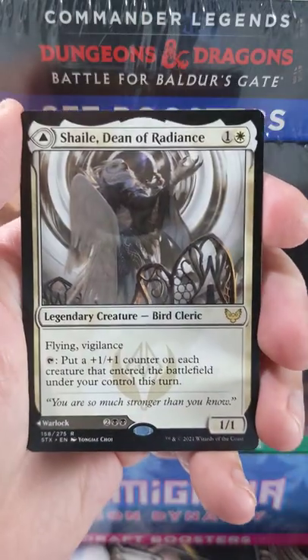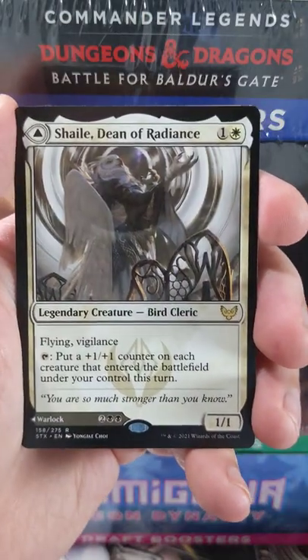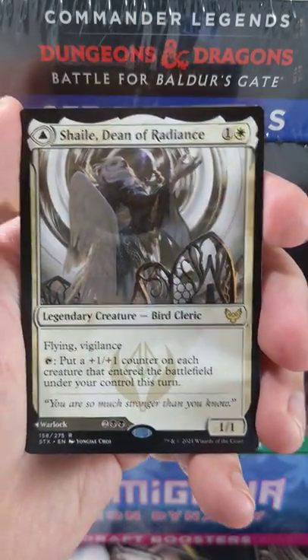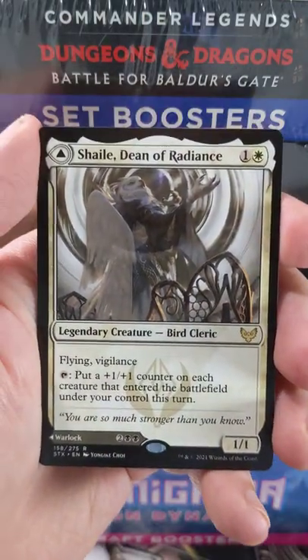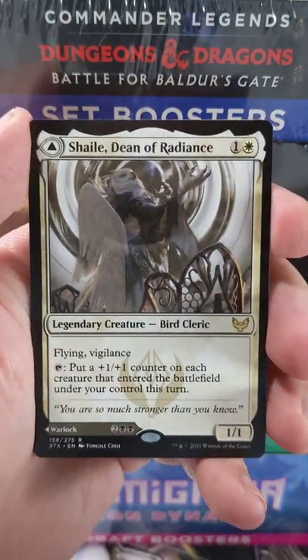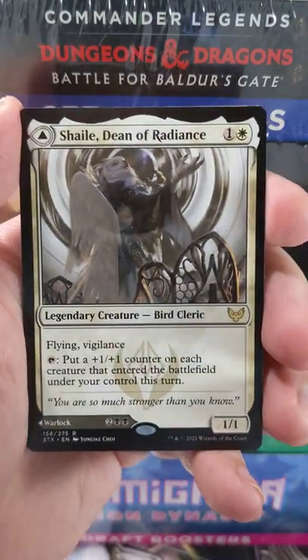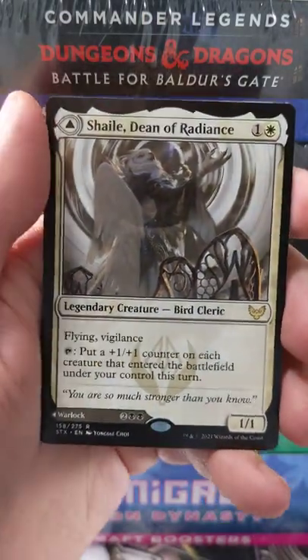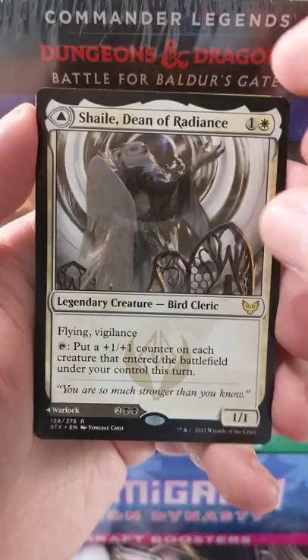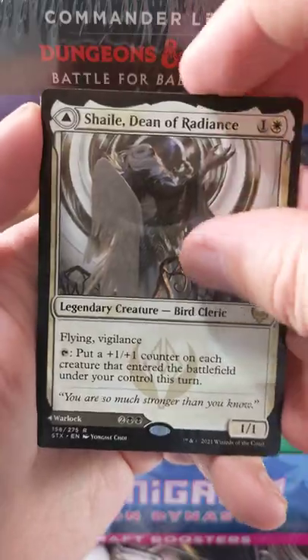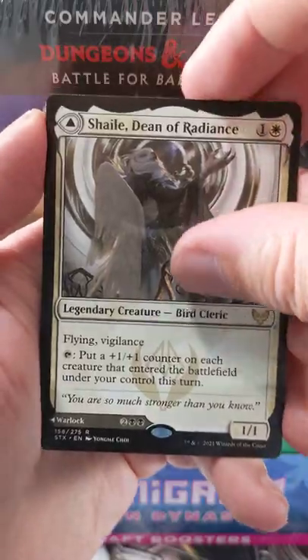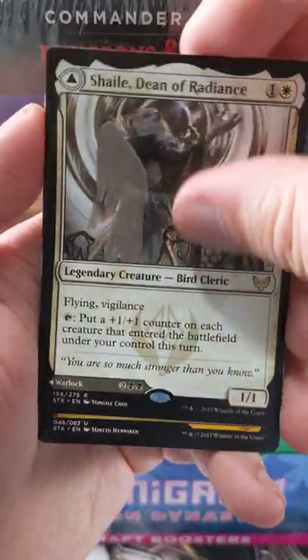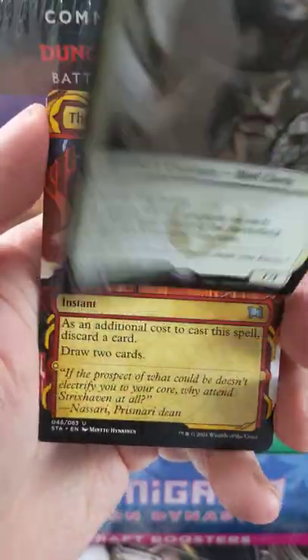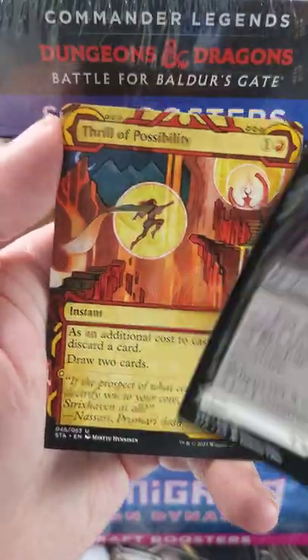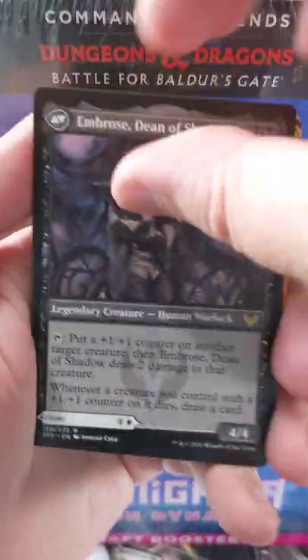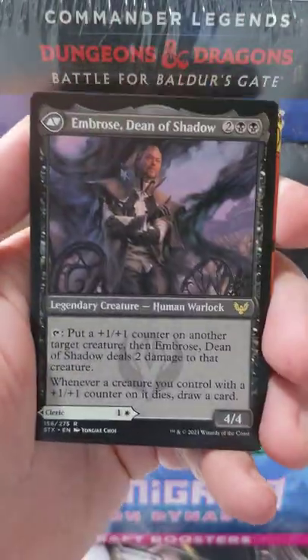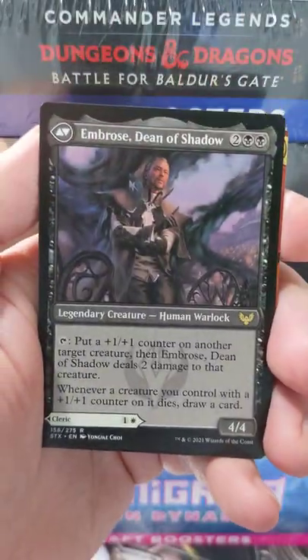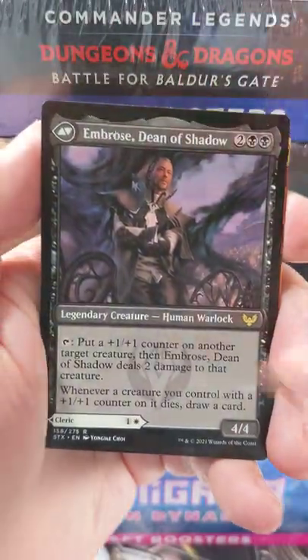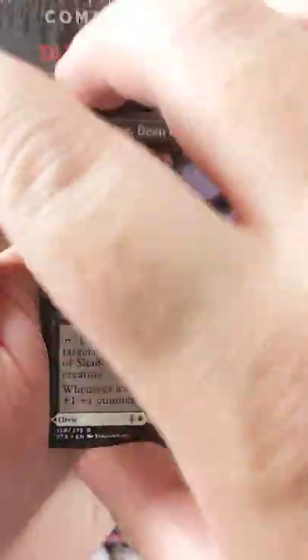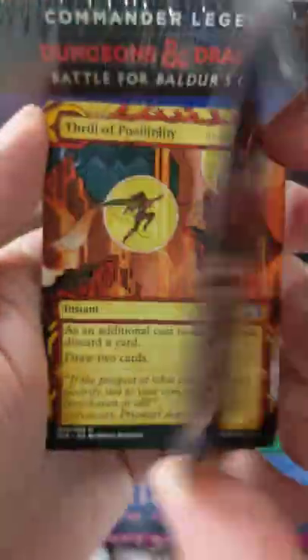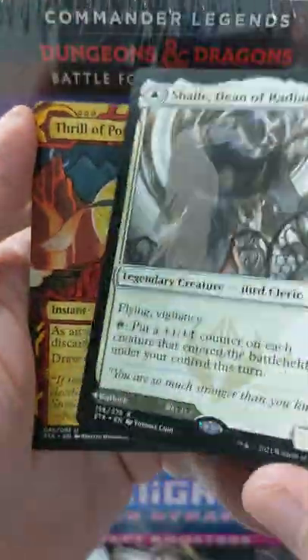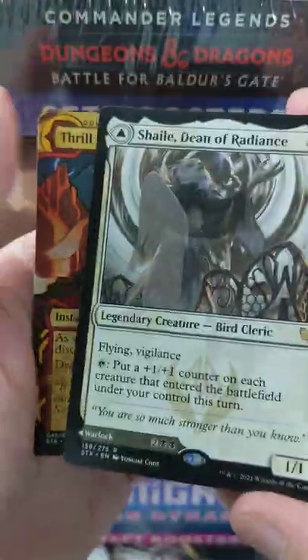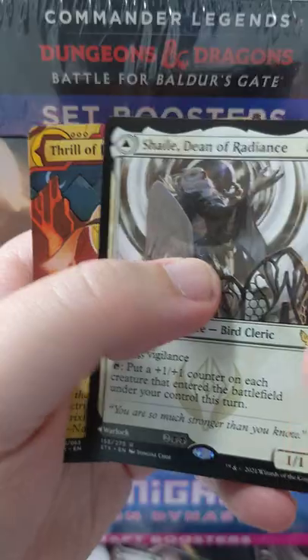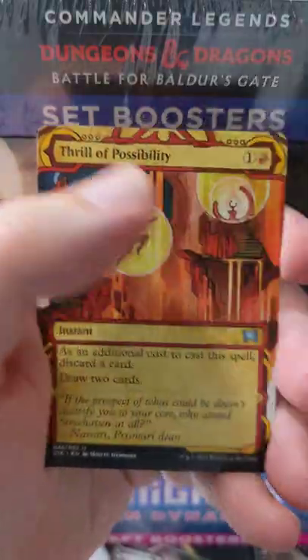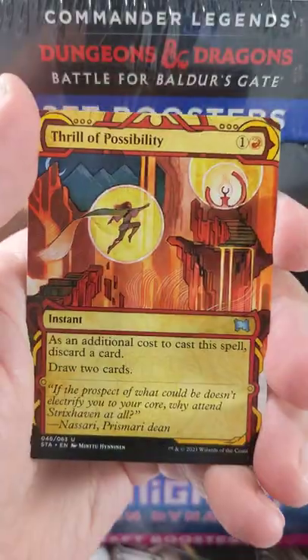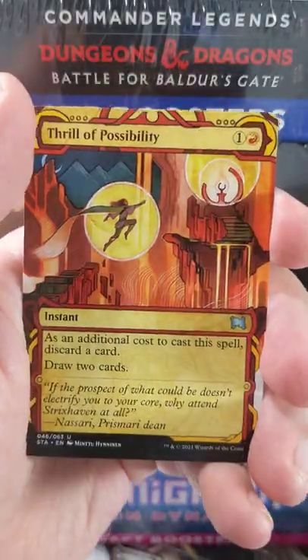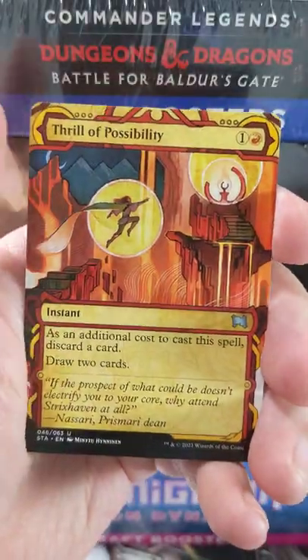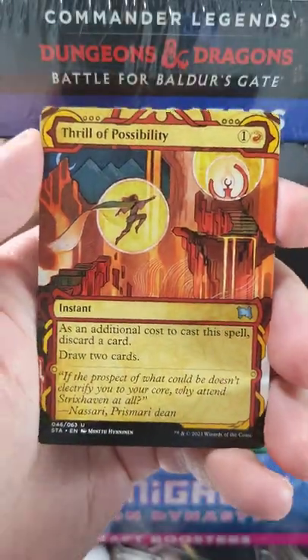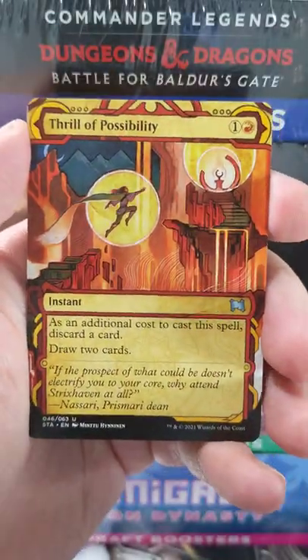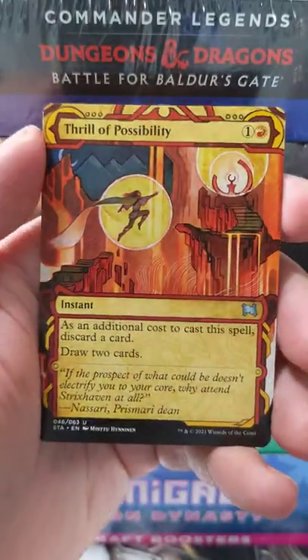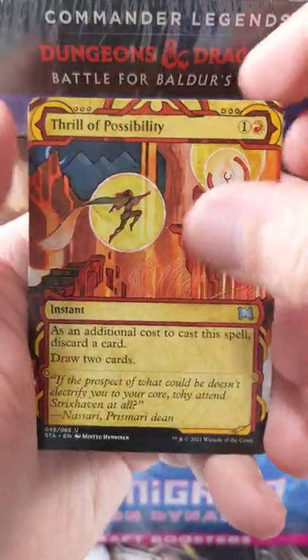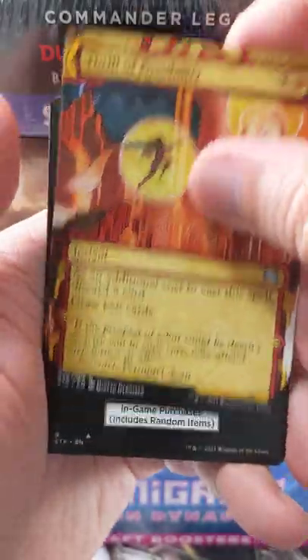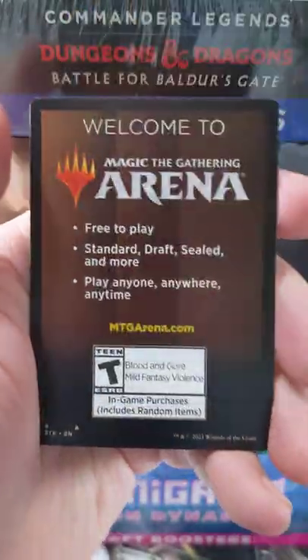And our rare — another Silverquill rare right here: Ambrose, Dean of Shadows, and Shail, or whatever. Thrill of Possibilities is our Mystic Archive.